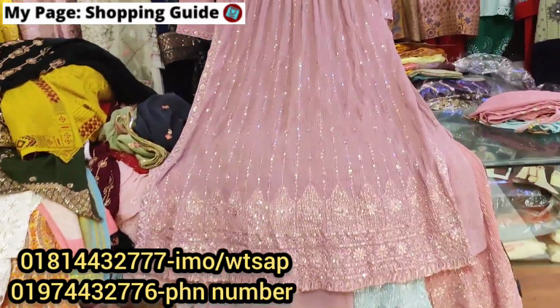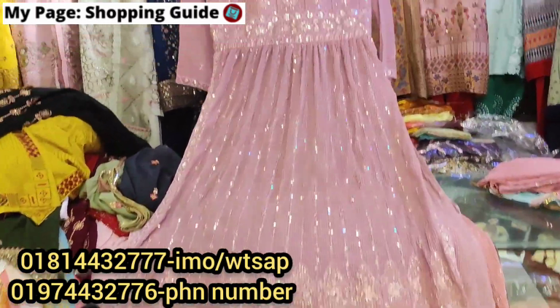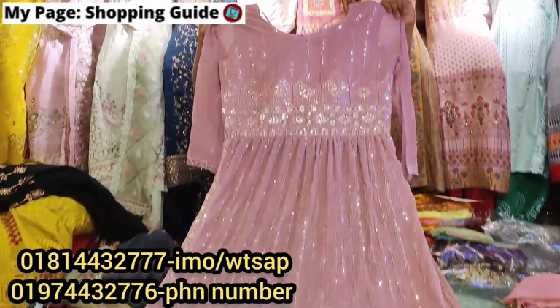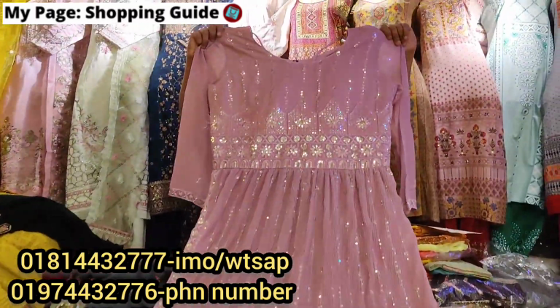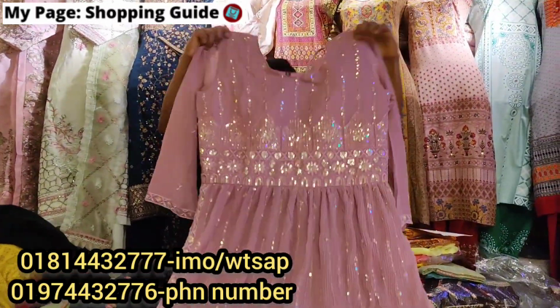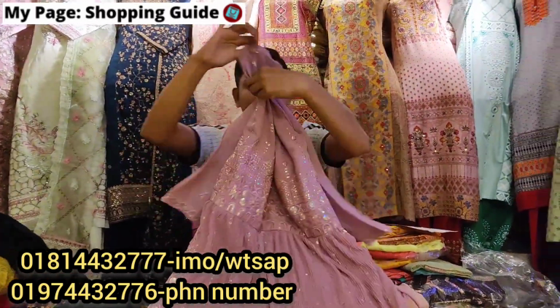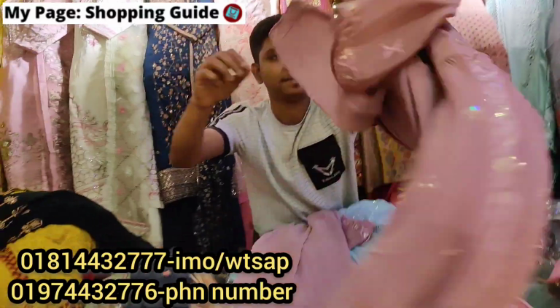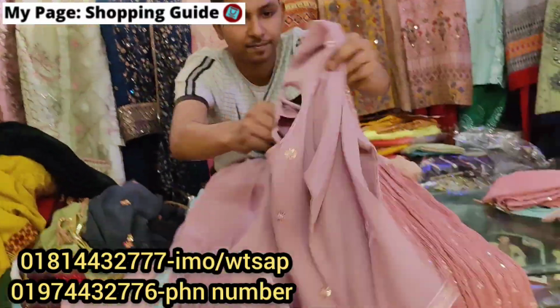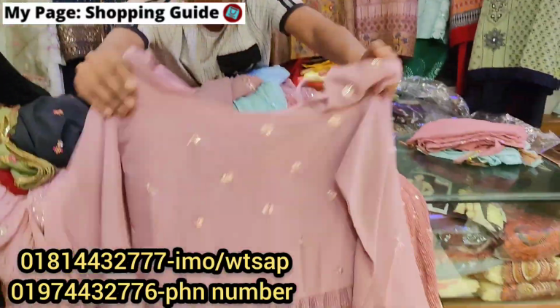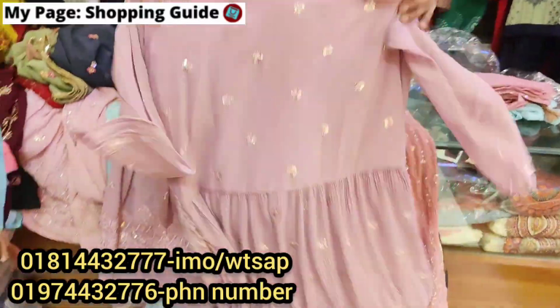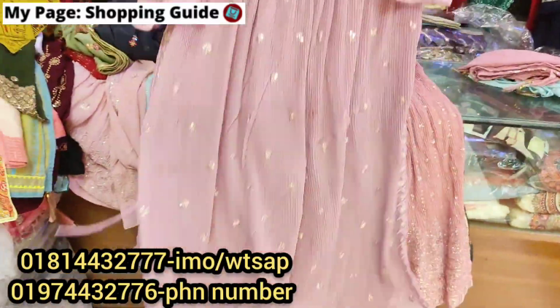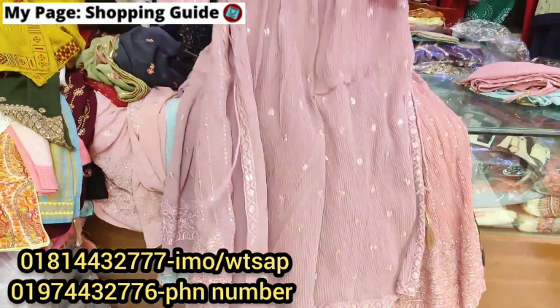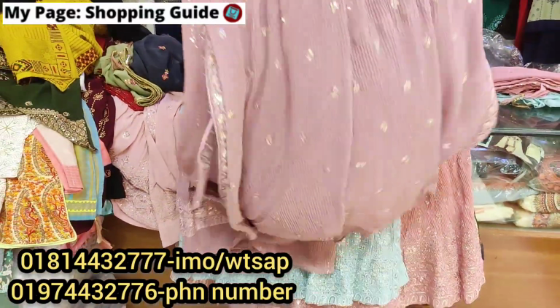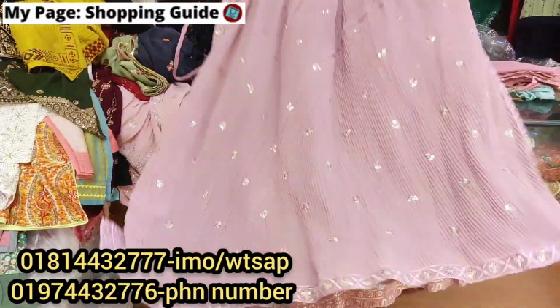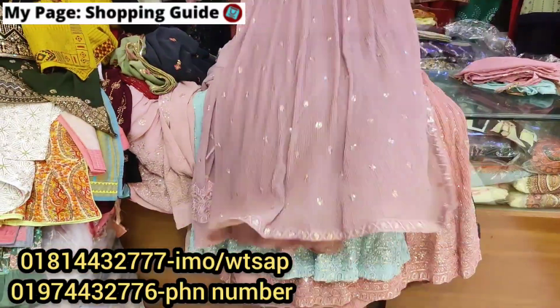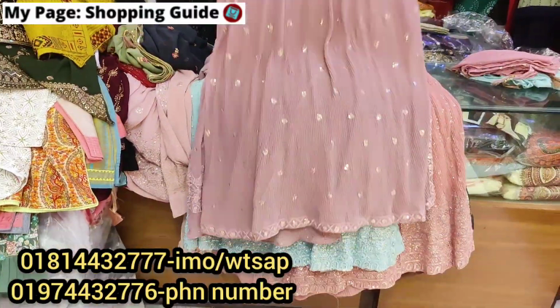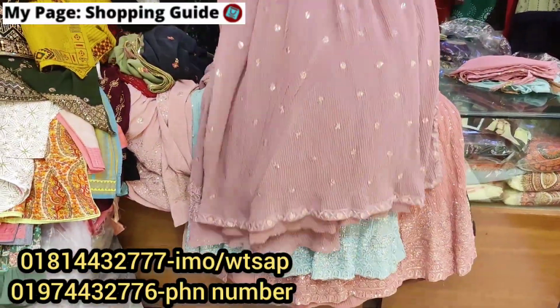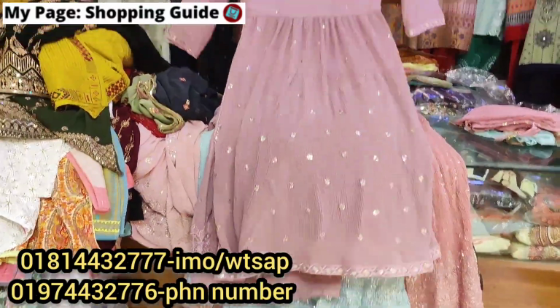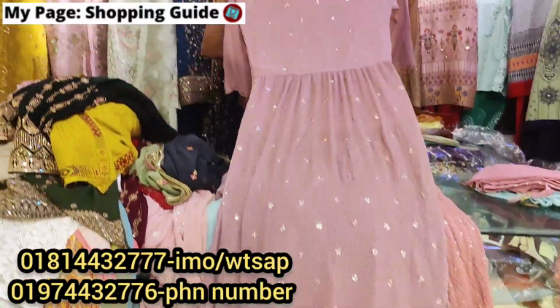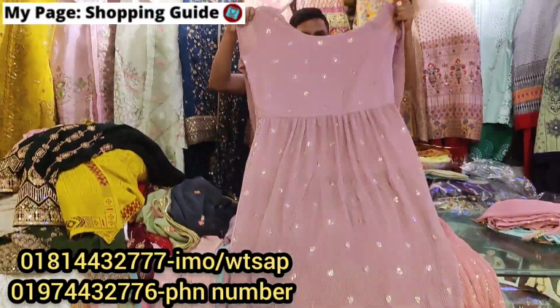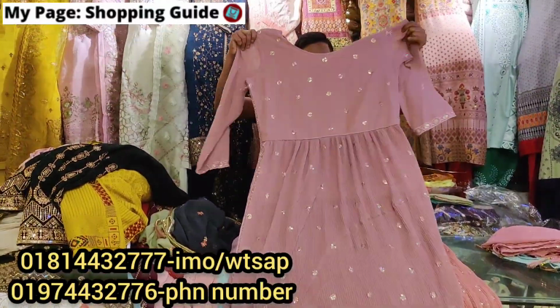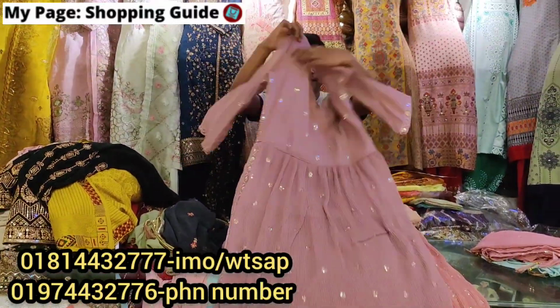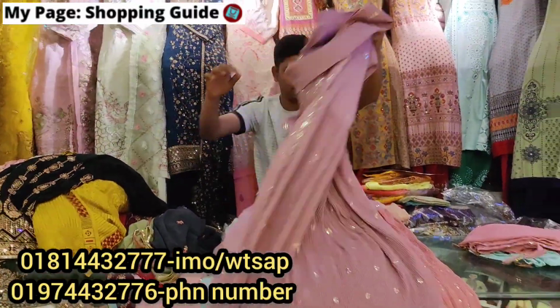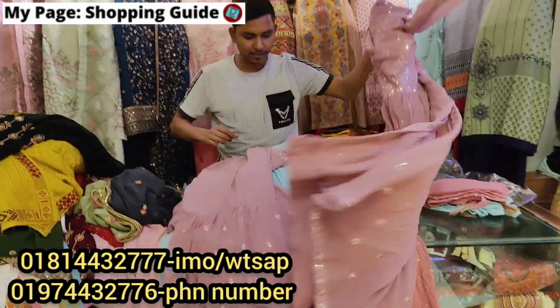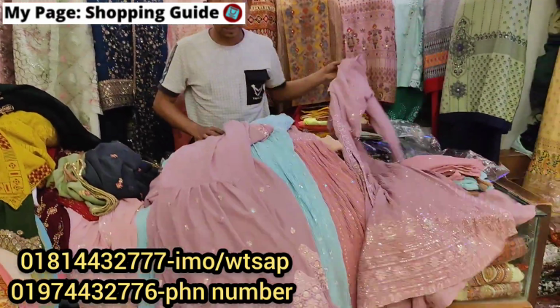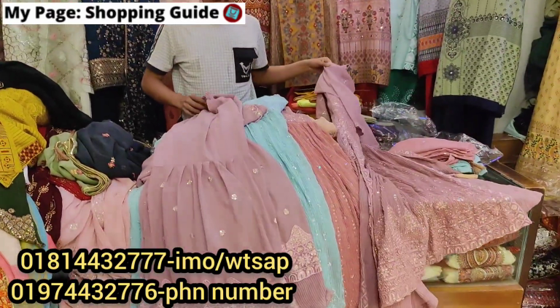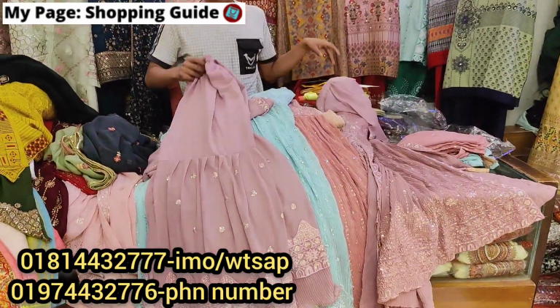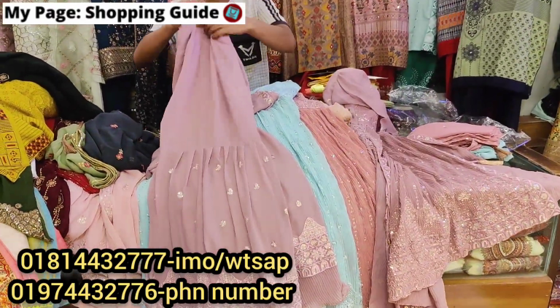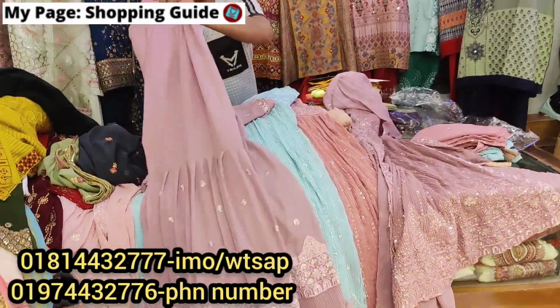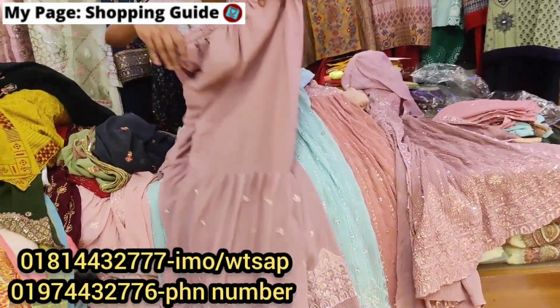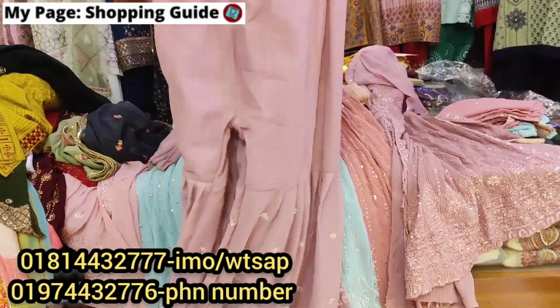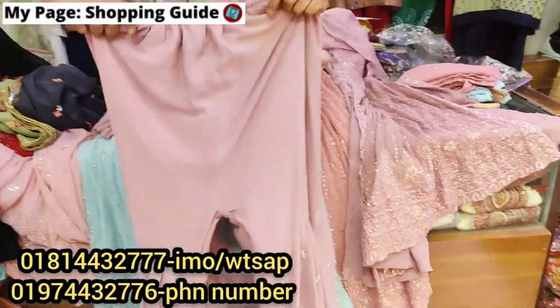This is the back side. It is very simple. This is a beautiful dress.